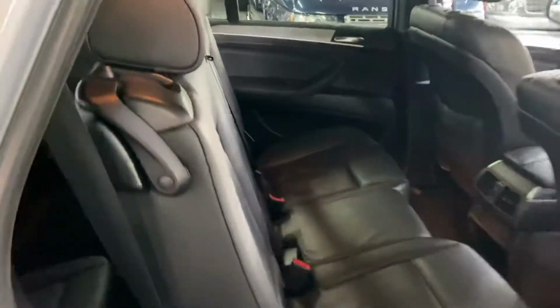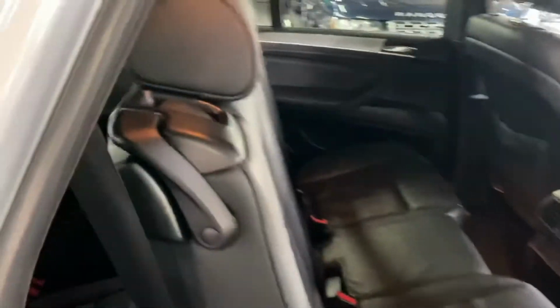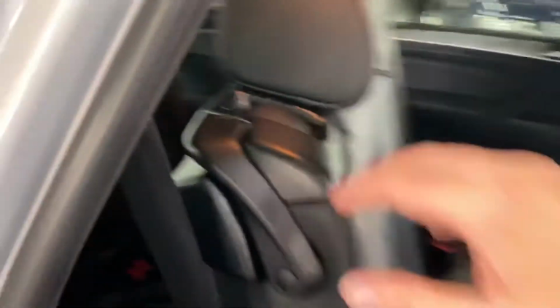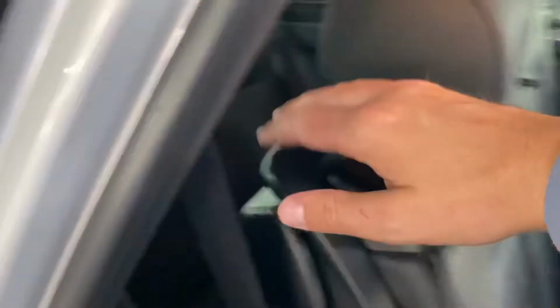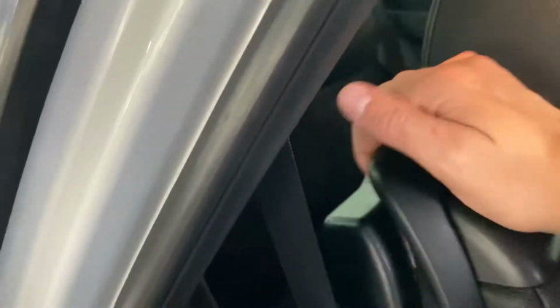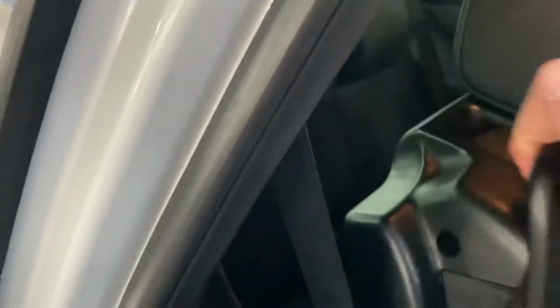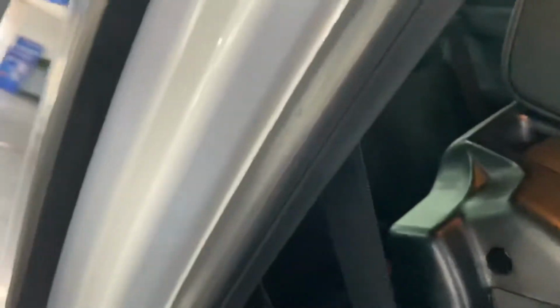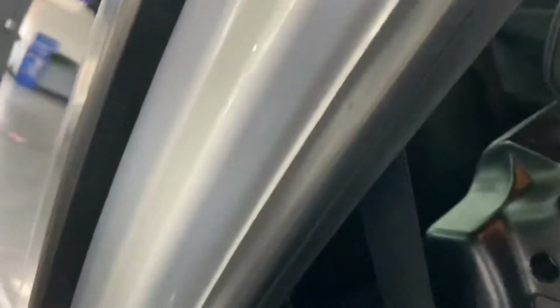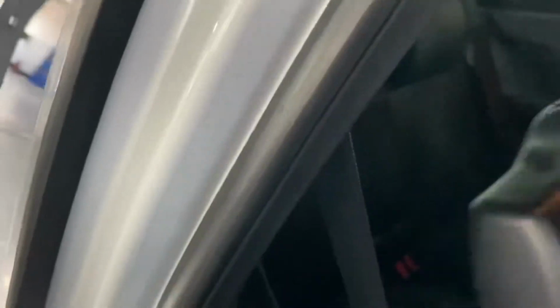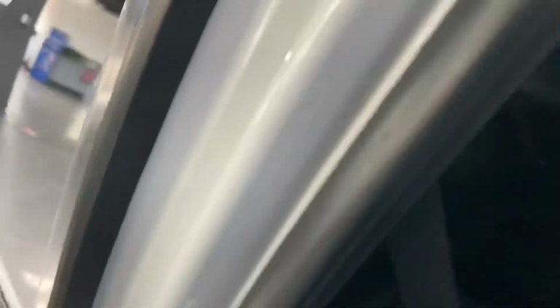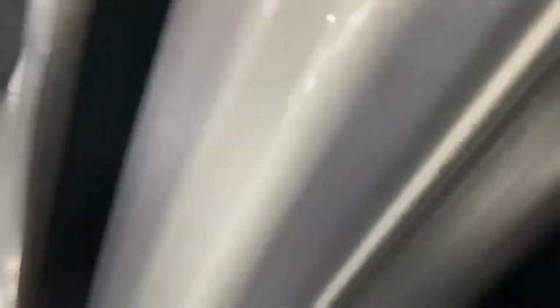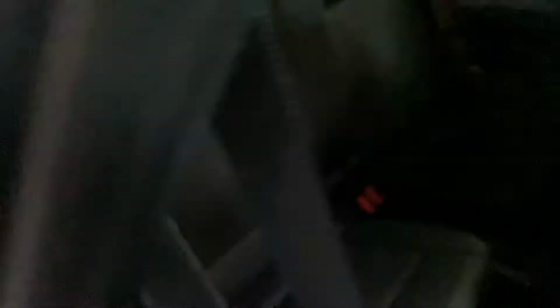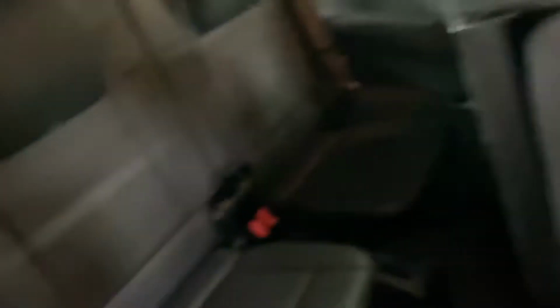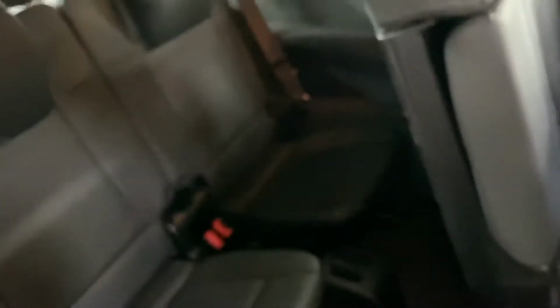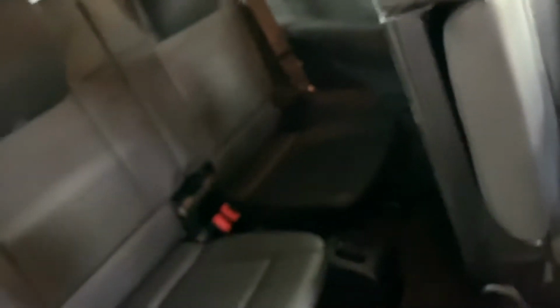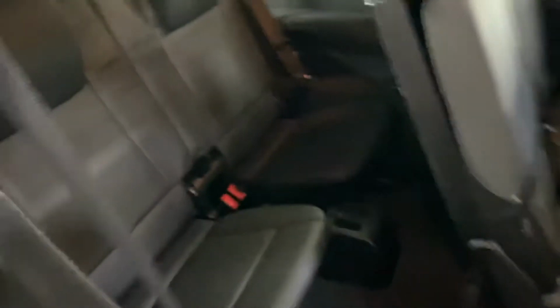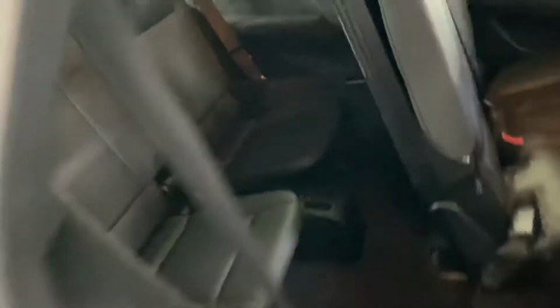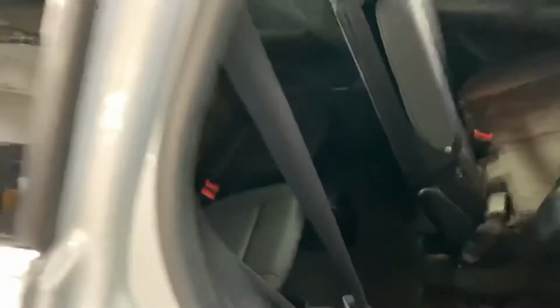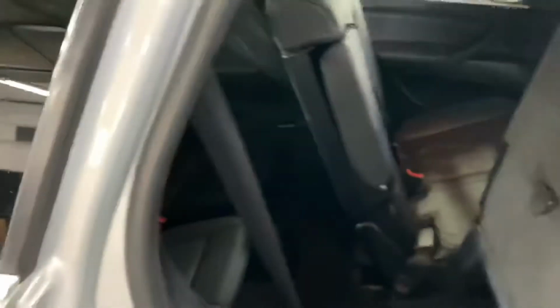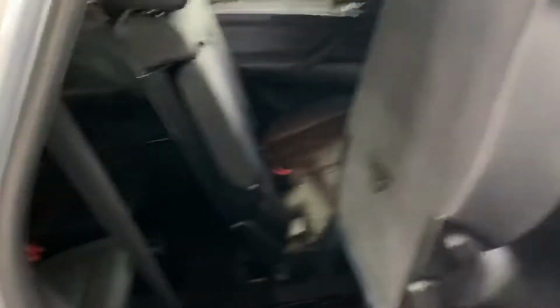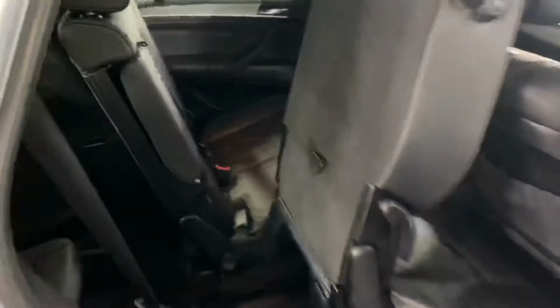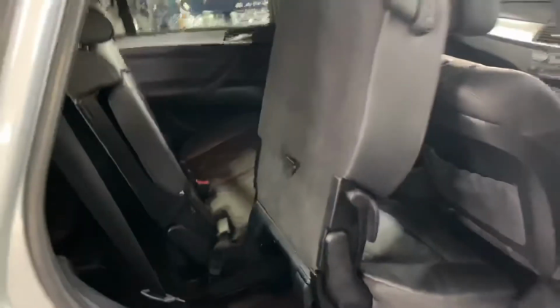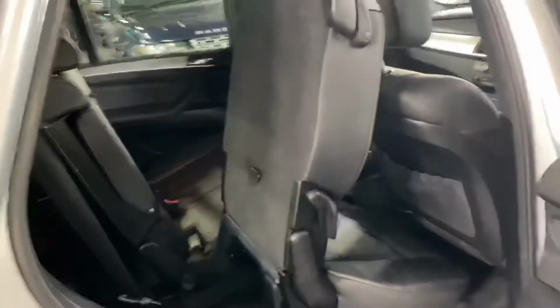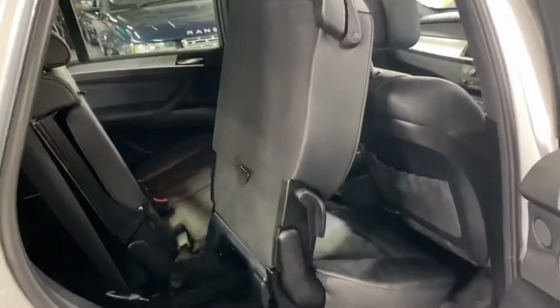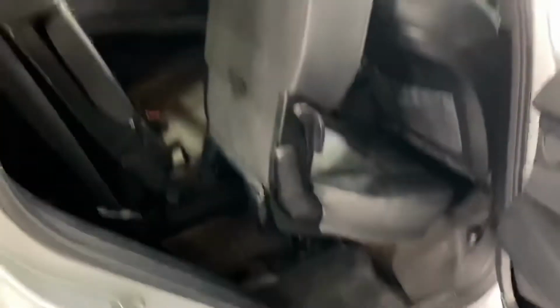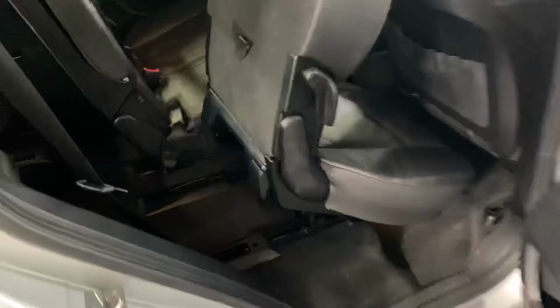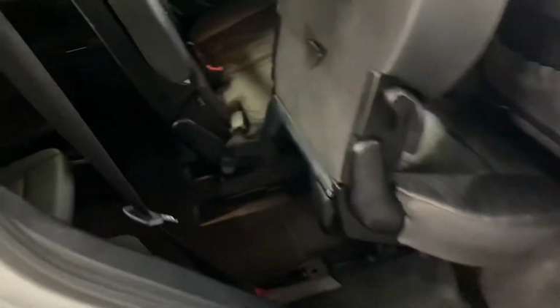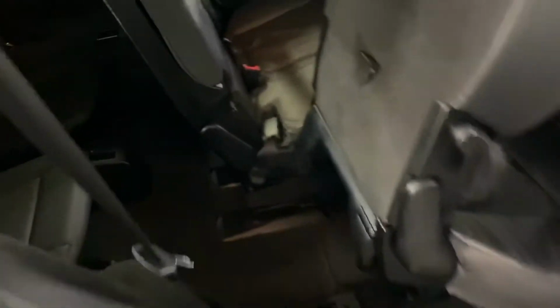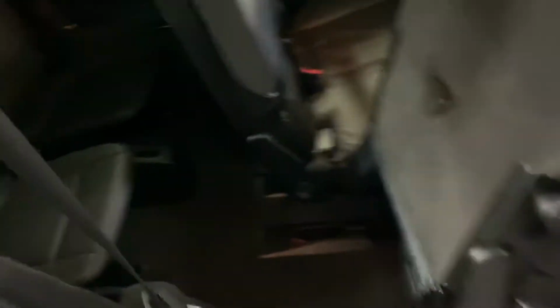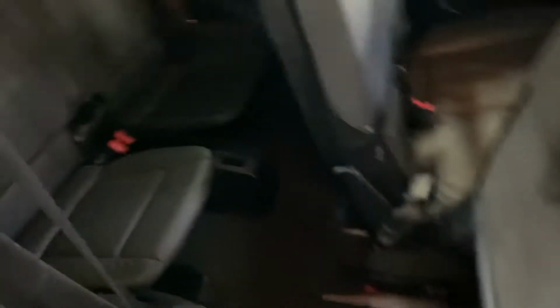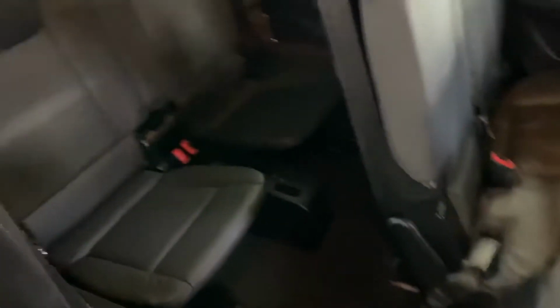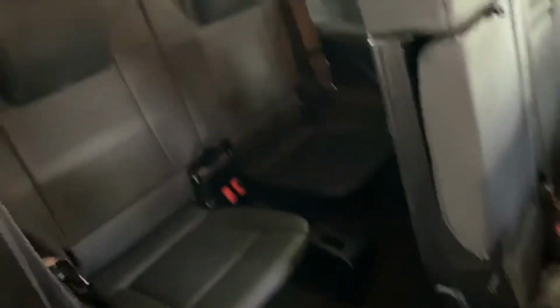Obviously these seats fold forwards like so — lift up to gain access into the rear seats.